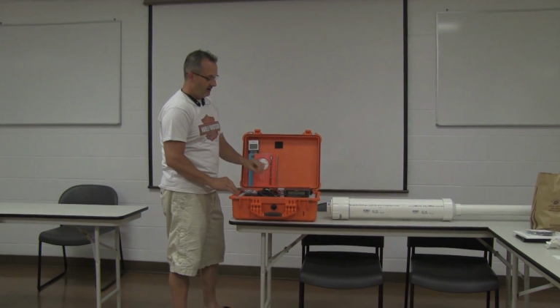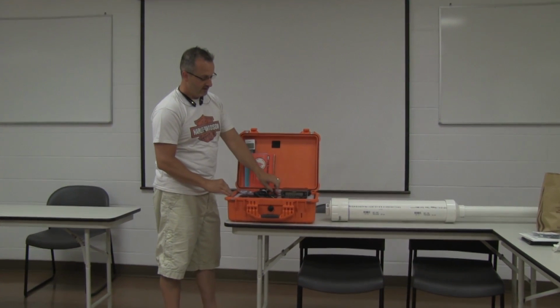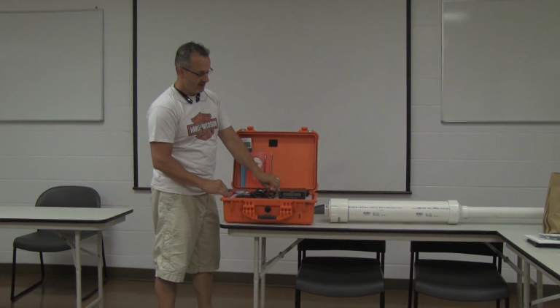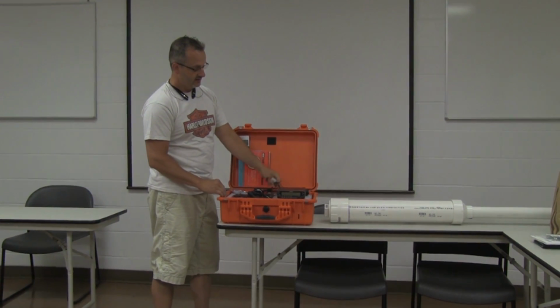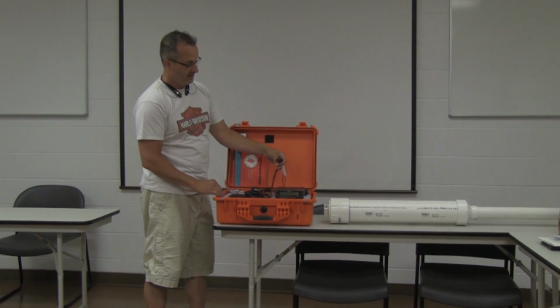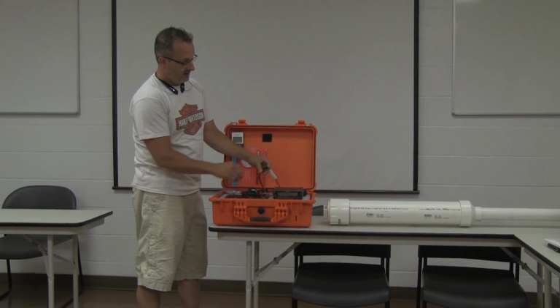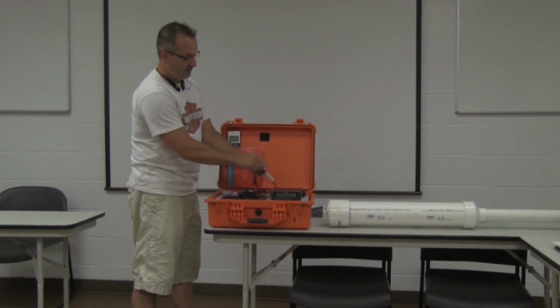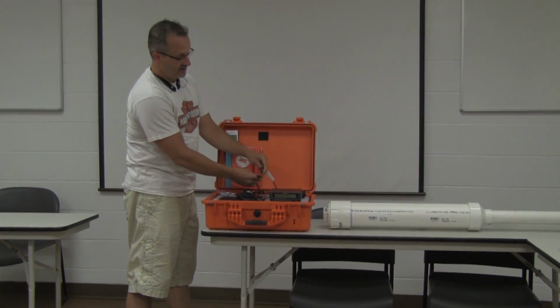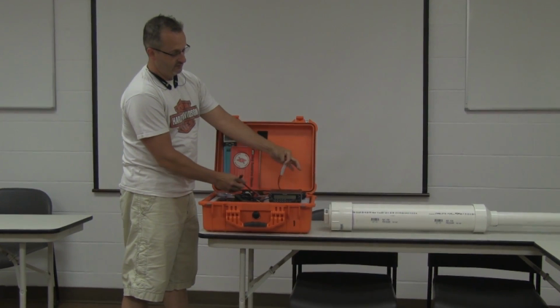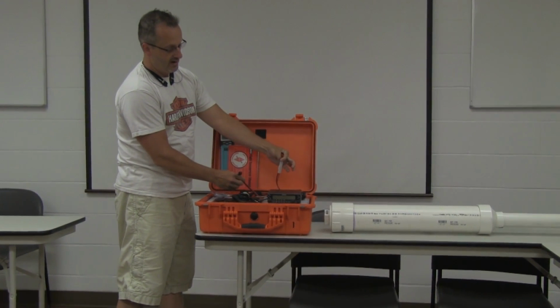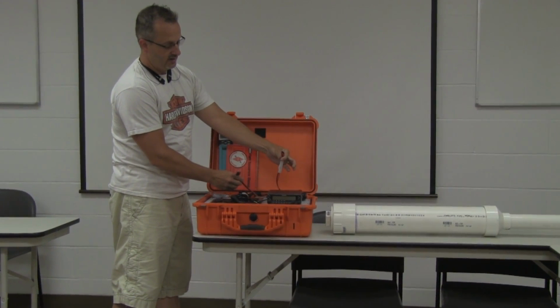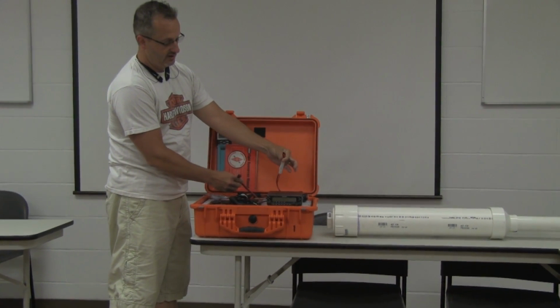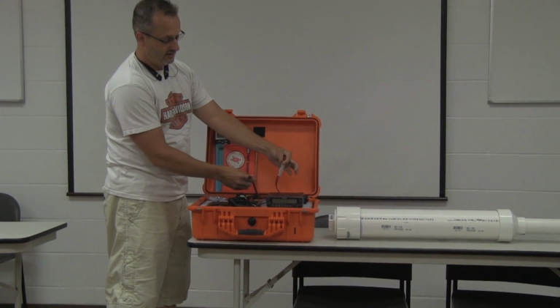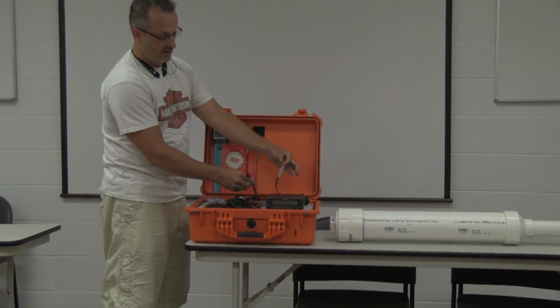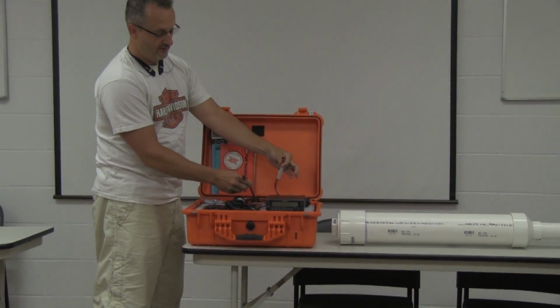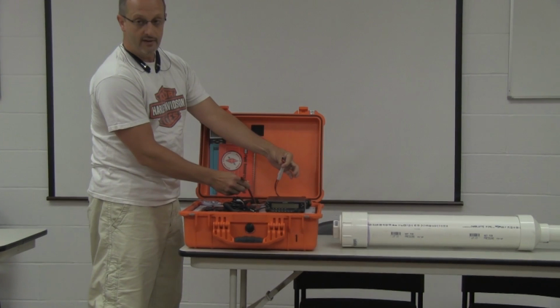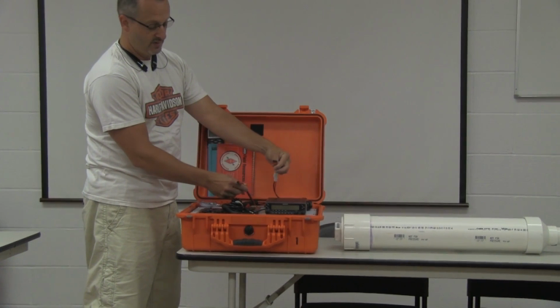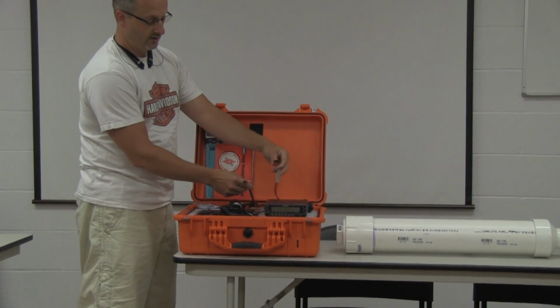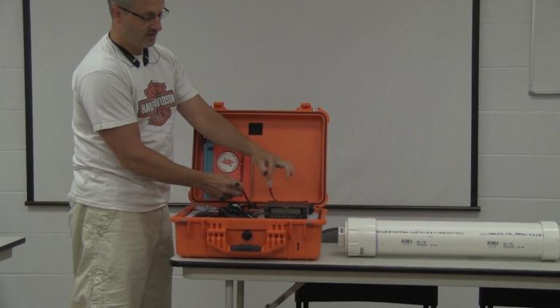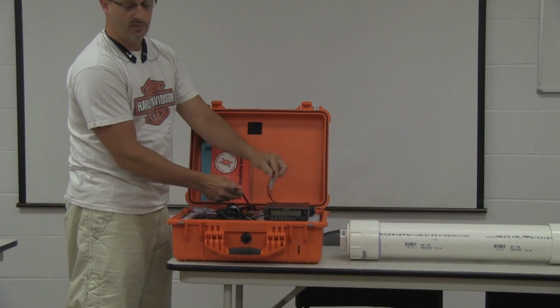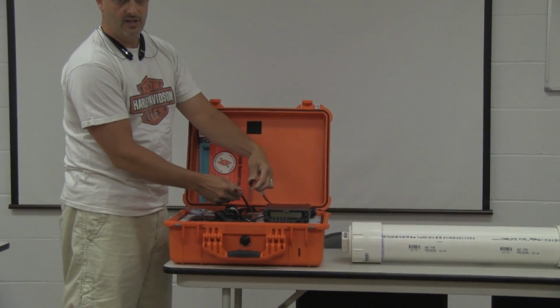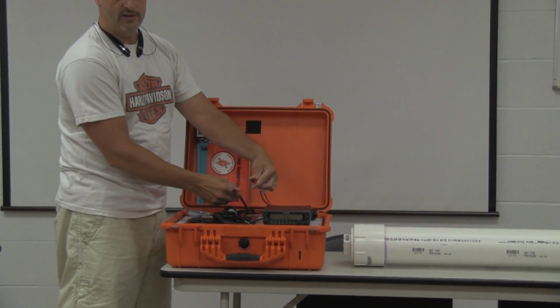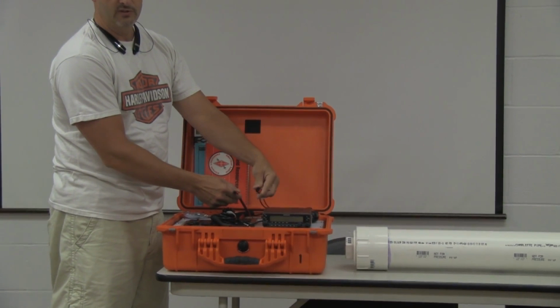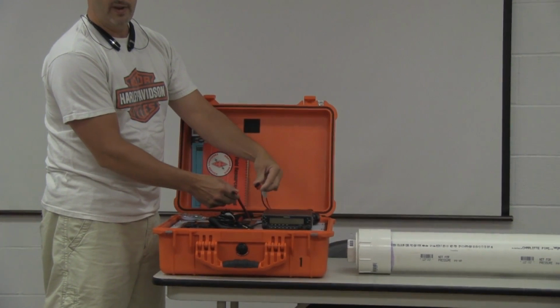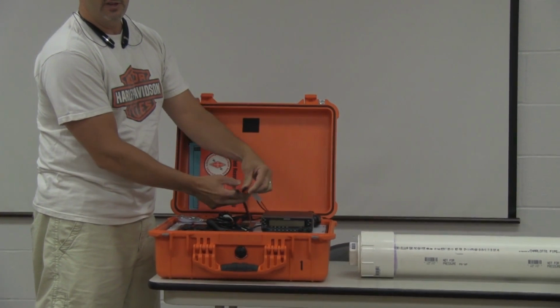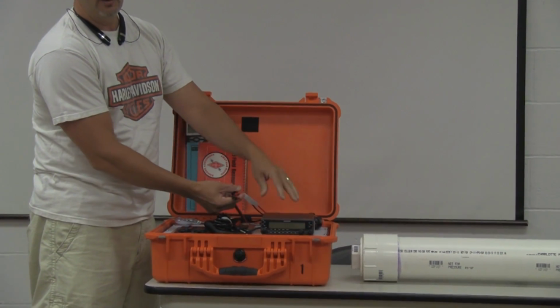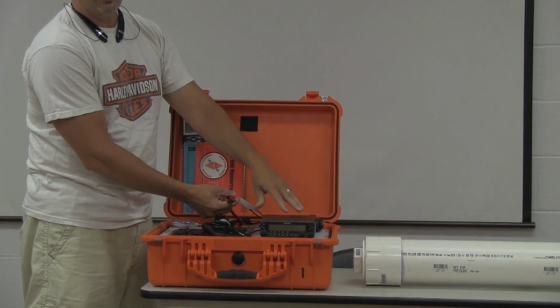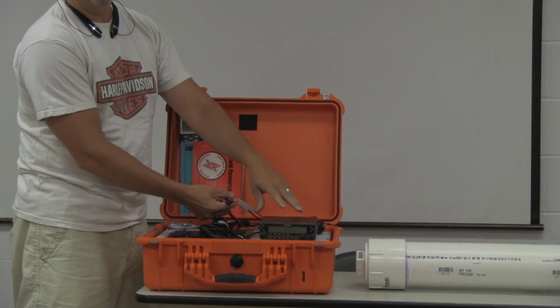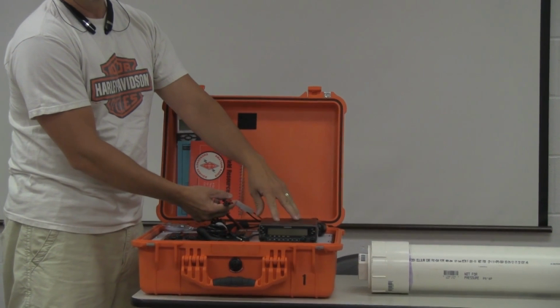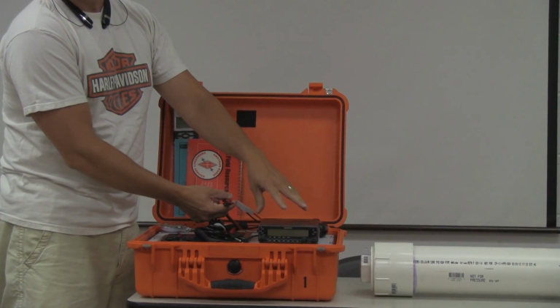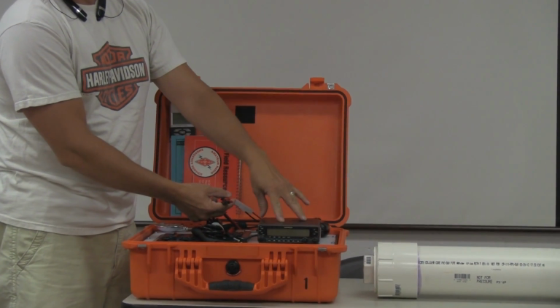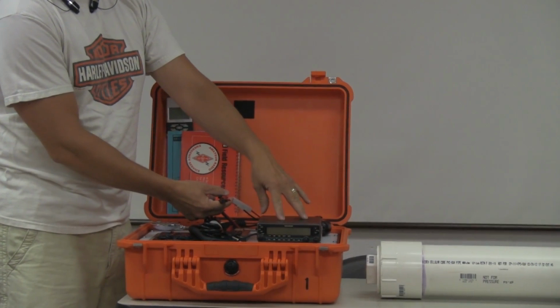Another critical thing: the power to the radio has to be unplugged, and the power from the battery has to be unplugged. Nothing can be plugged in, otherwise it will drain the battery. These radios continuously draw power even though they are off.